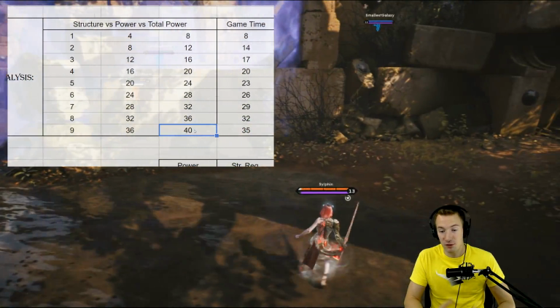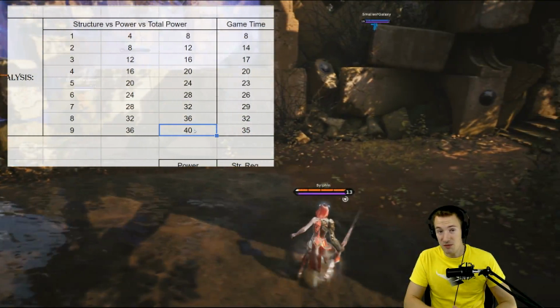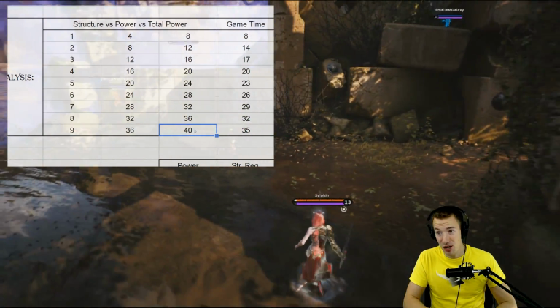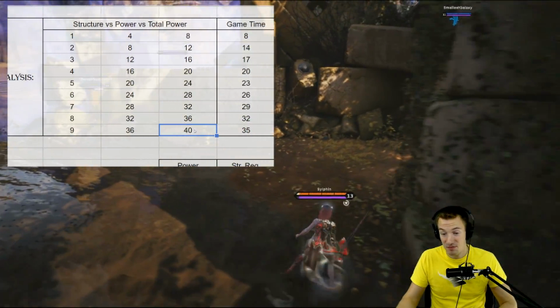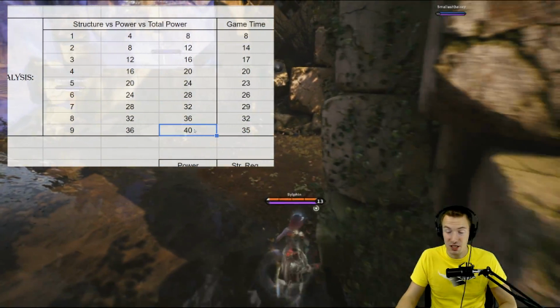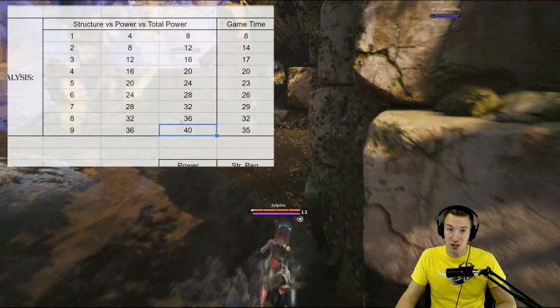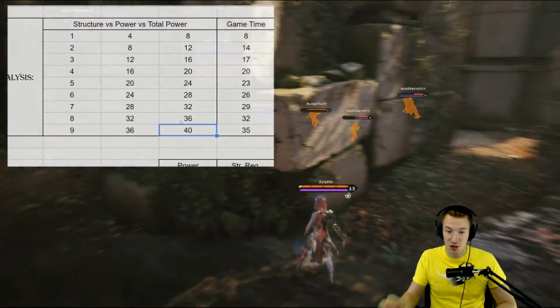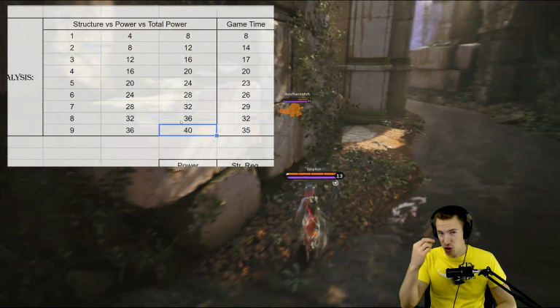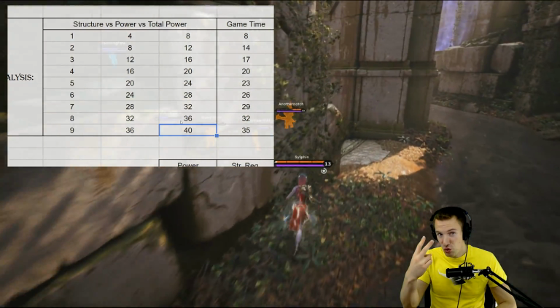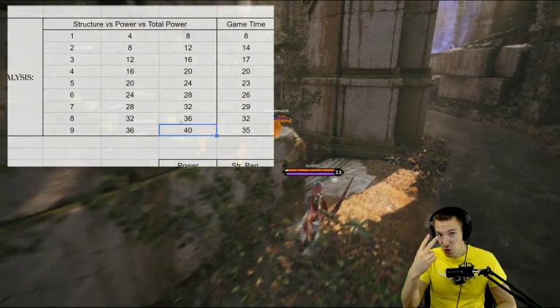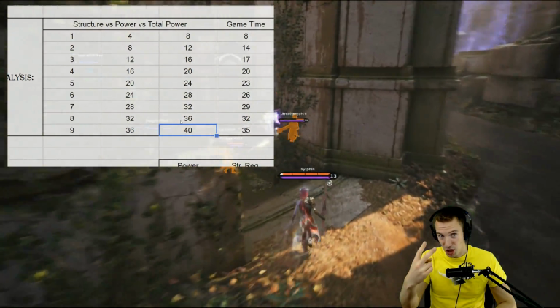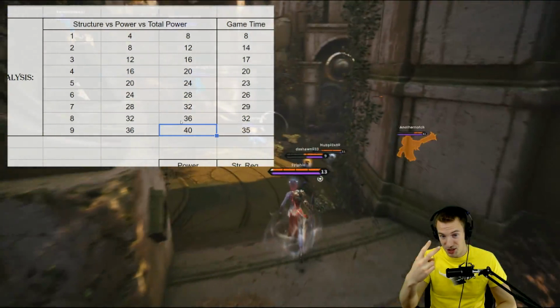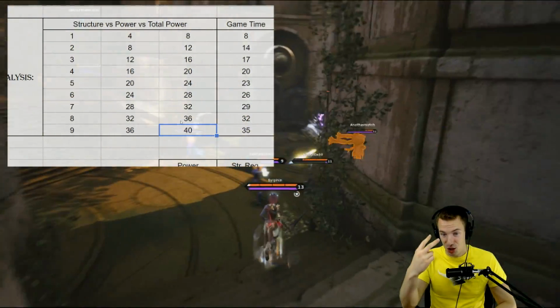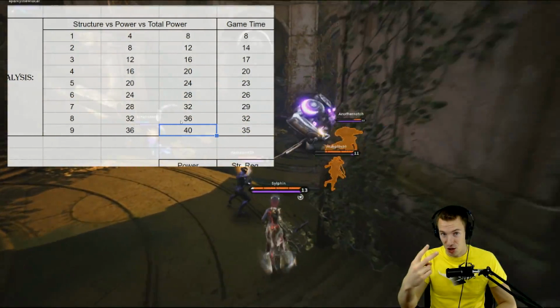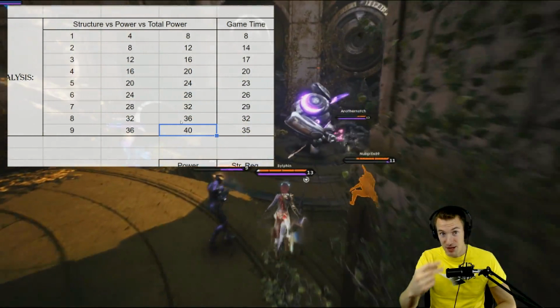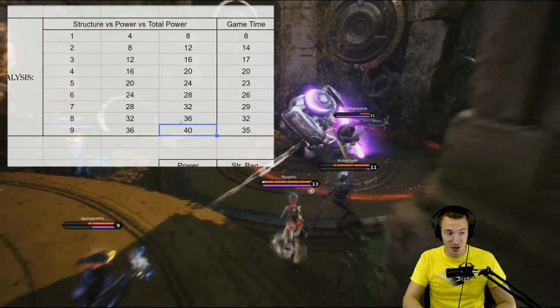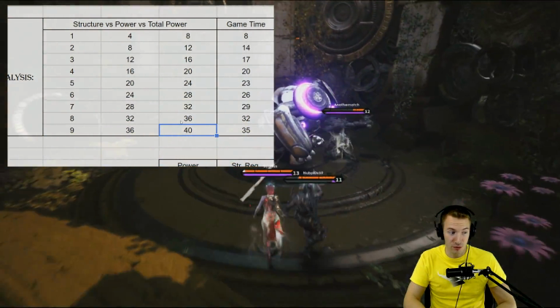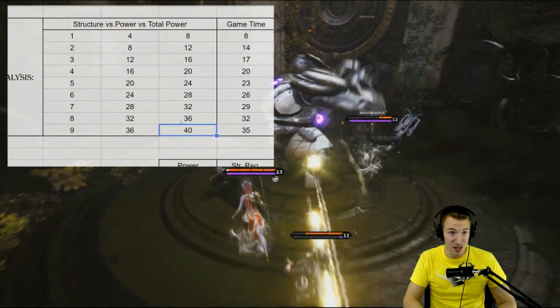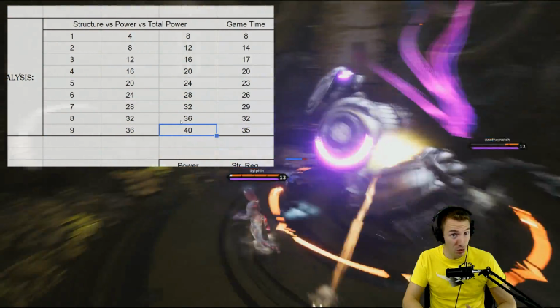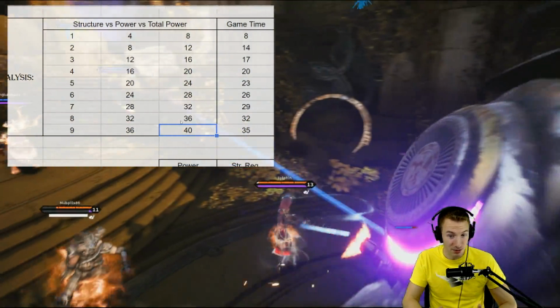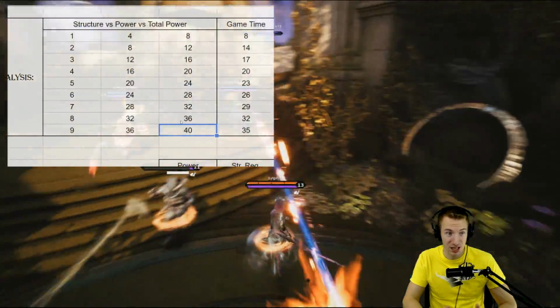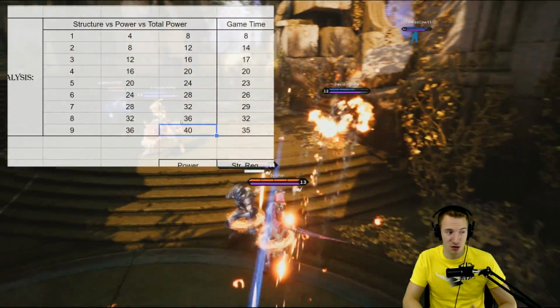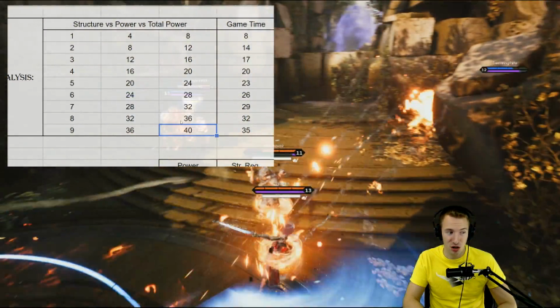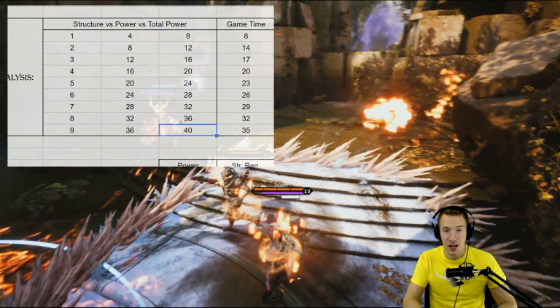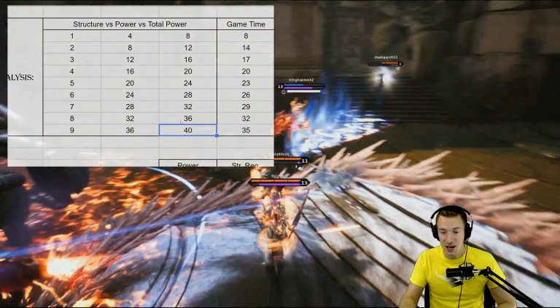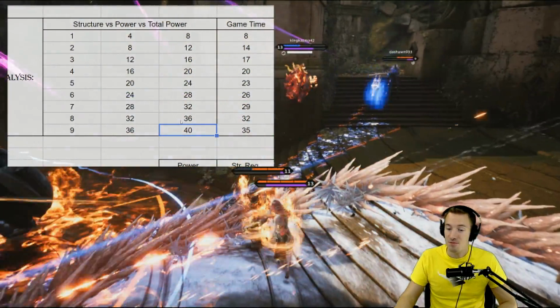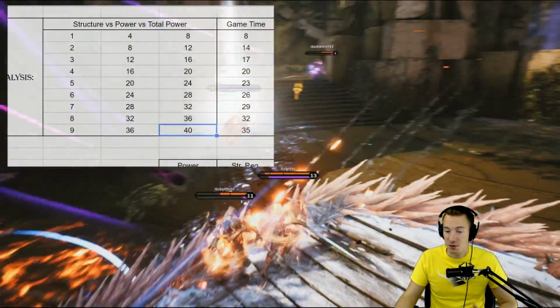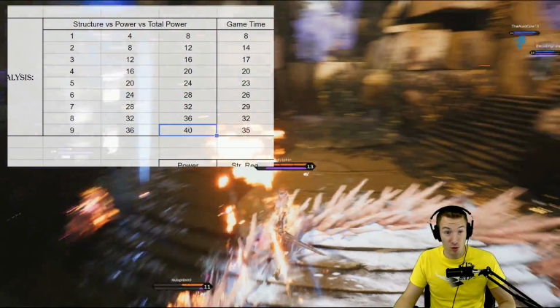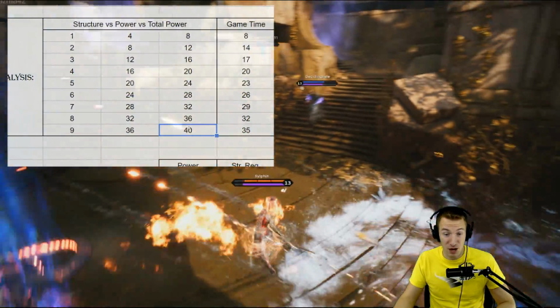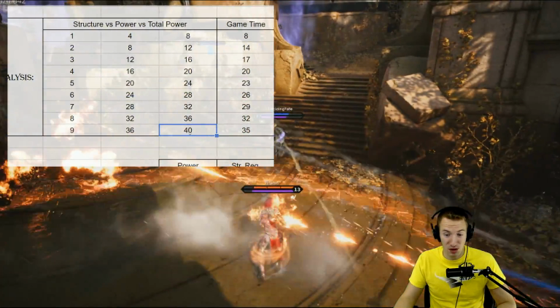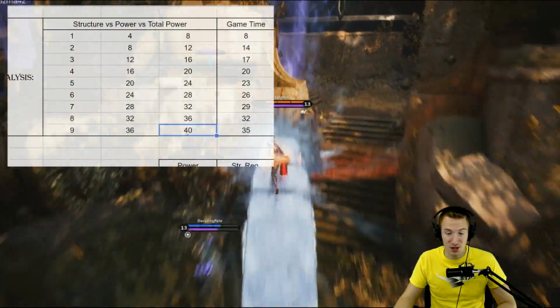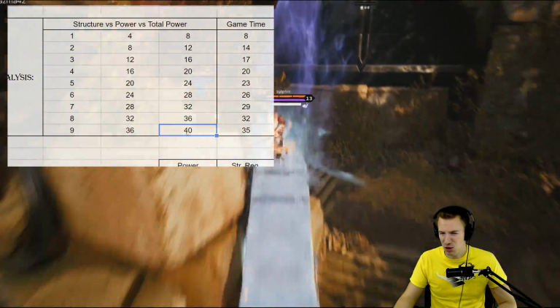40 power for a 2-cost card? That's pretty darn good. Maybe you're going for Red Zone, something like that as your third card — 40 power put on Red Zone. Now, what are some comparisons we can do here?